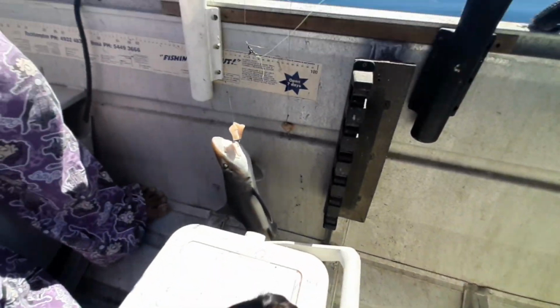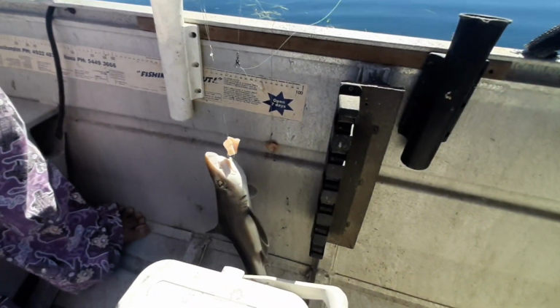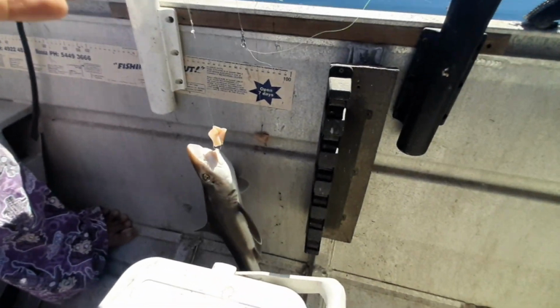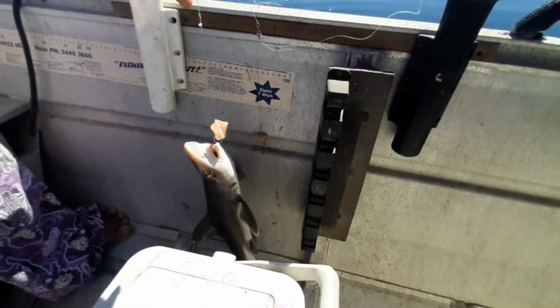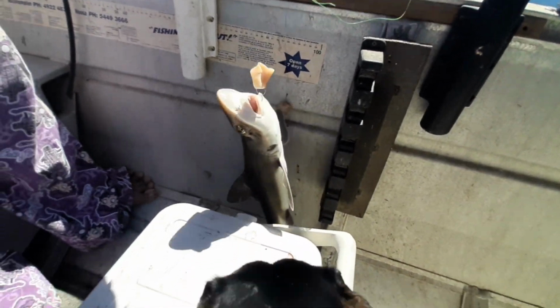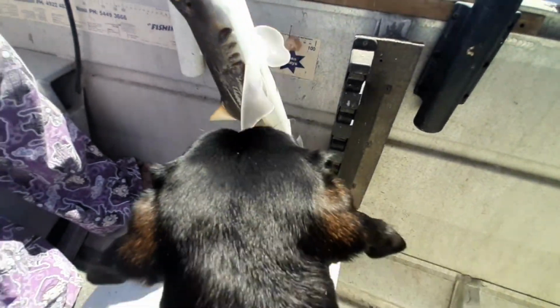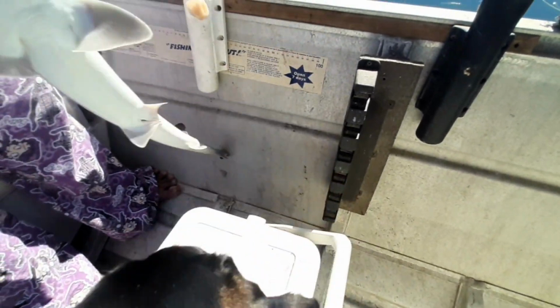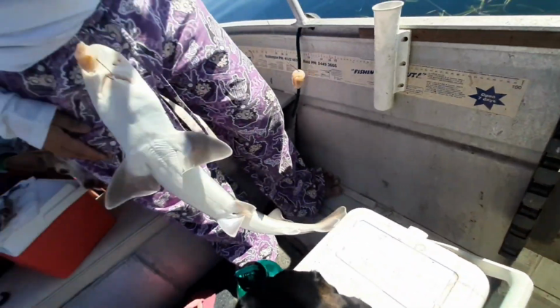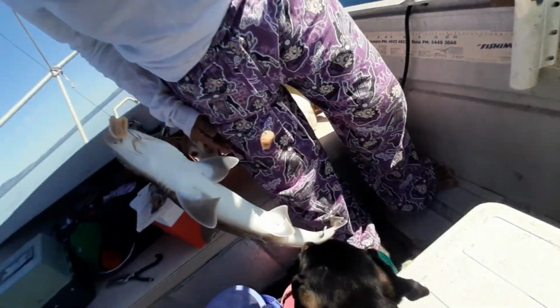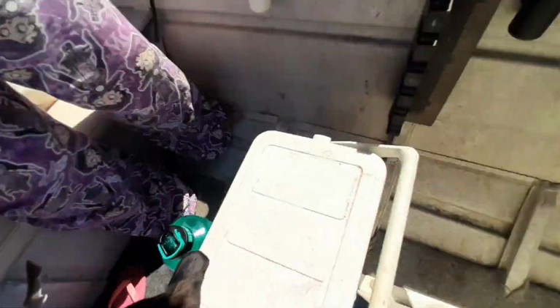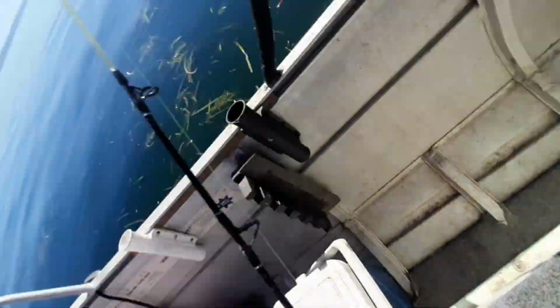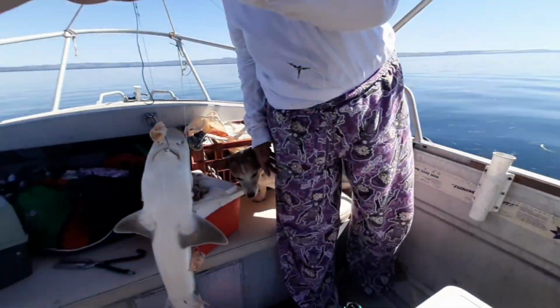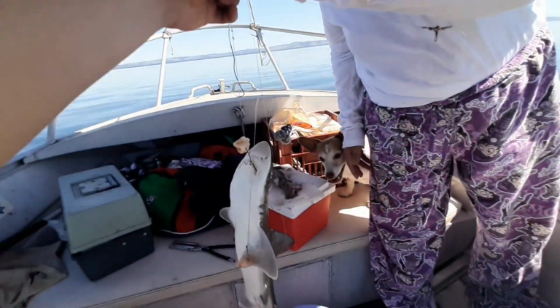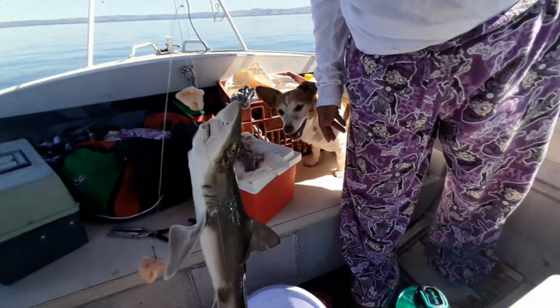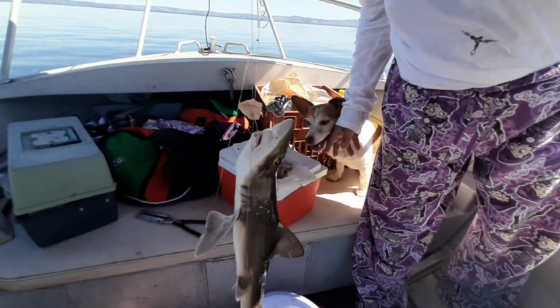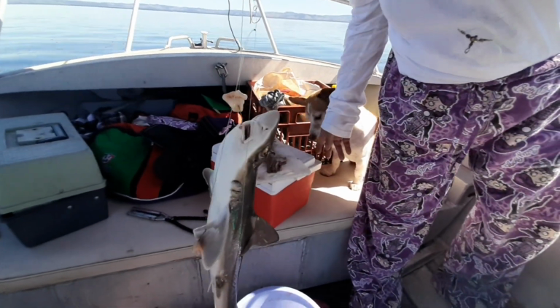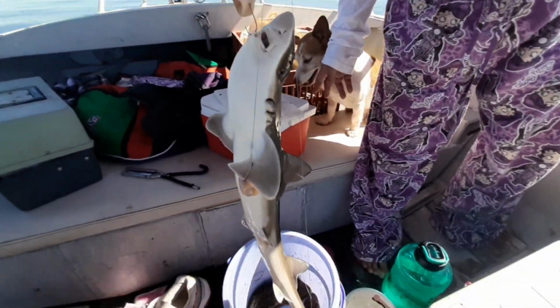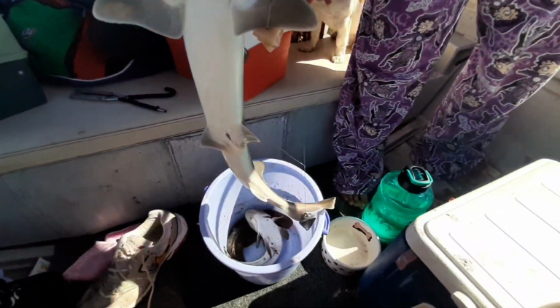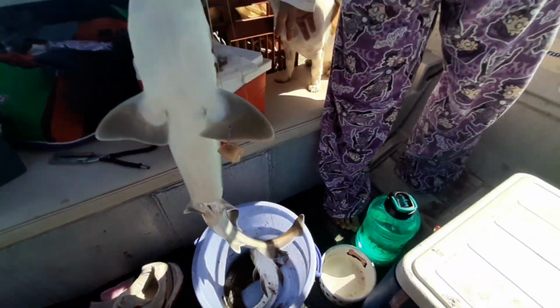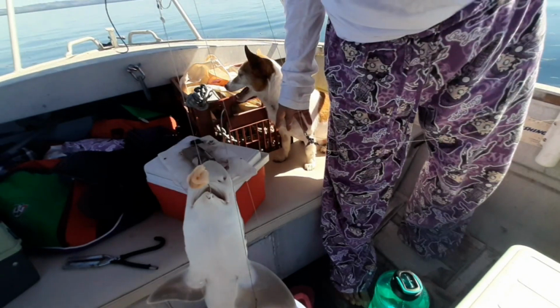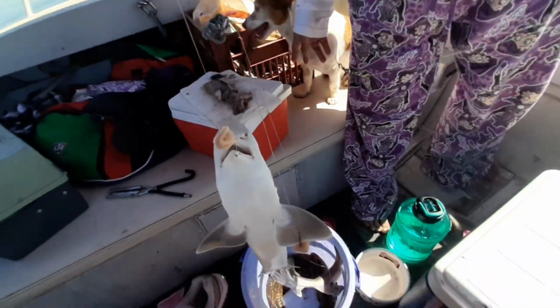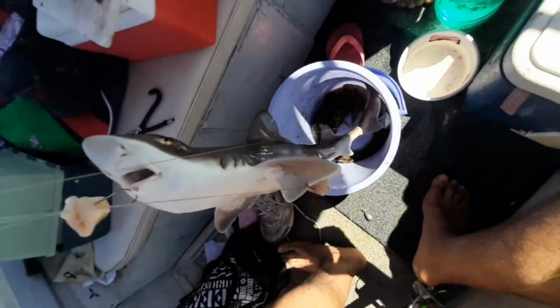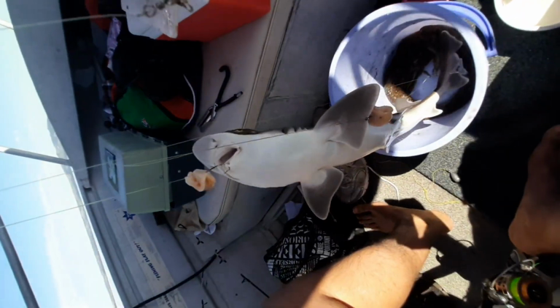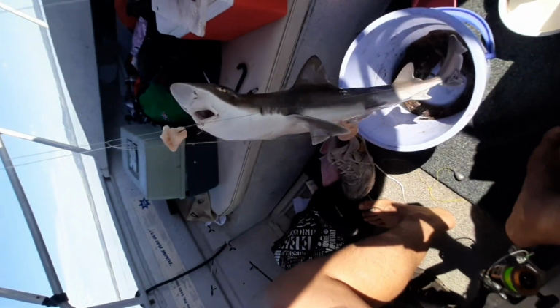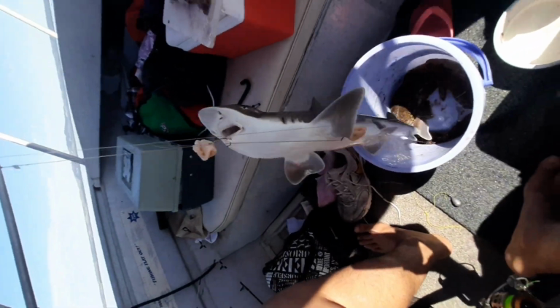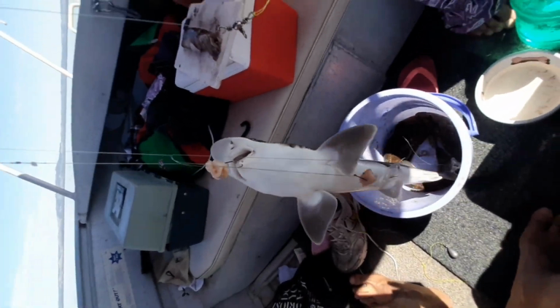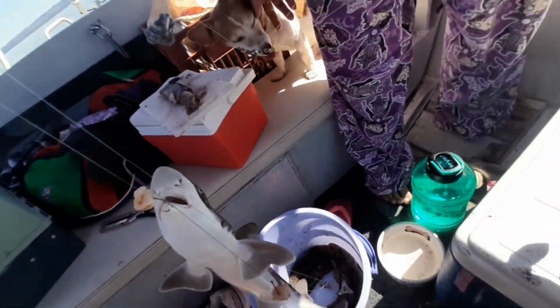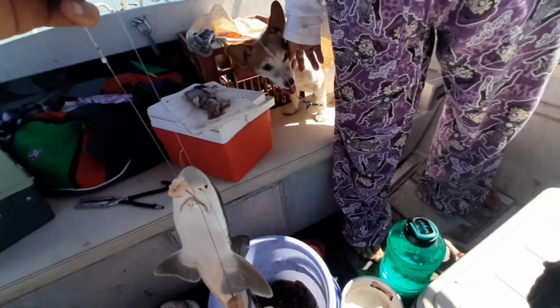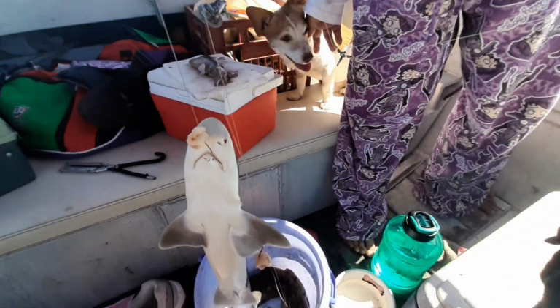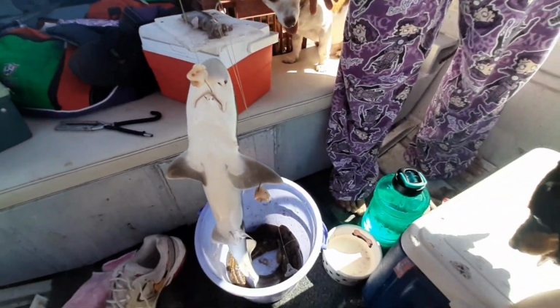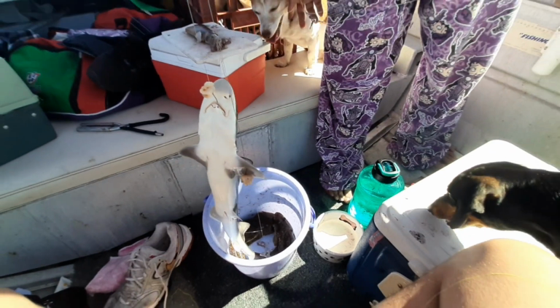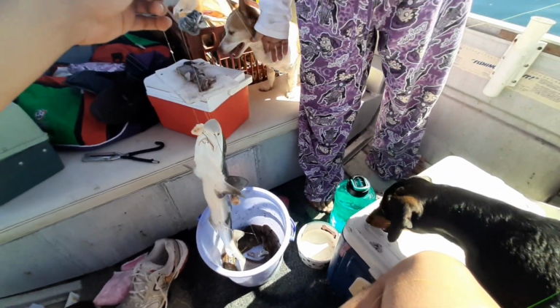So I caught this gummy shark — he's a very good size. Look at that. He's heavy. I think he's my first gummy here.